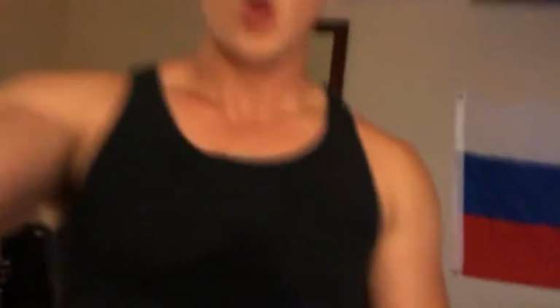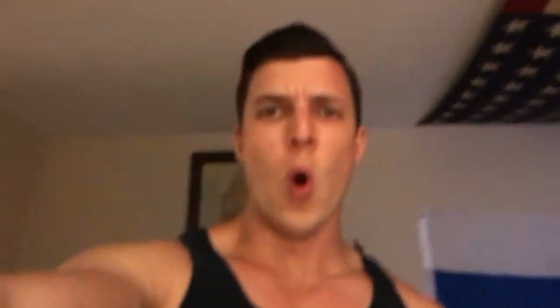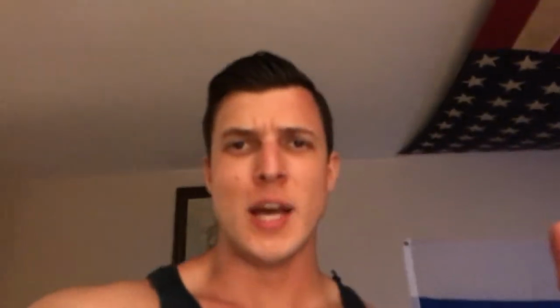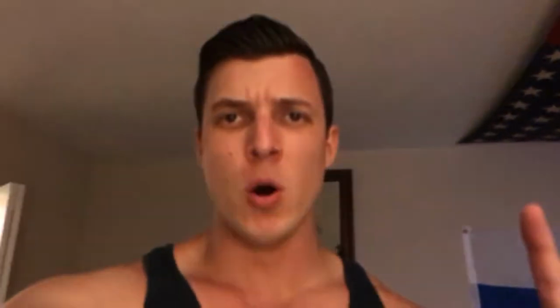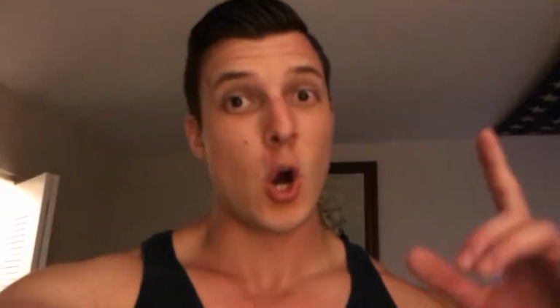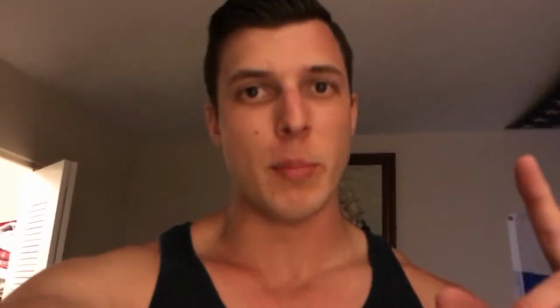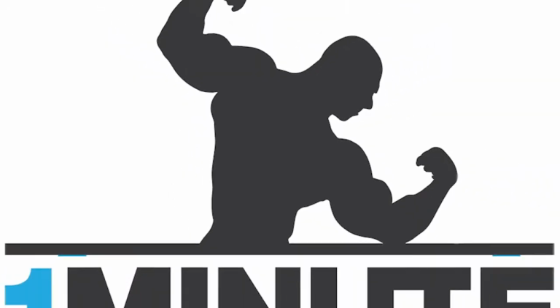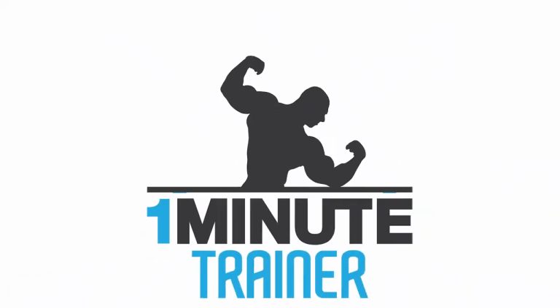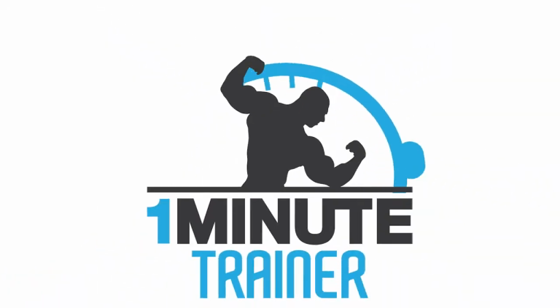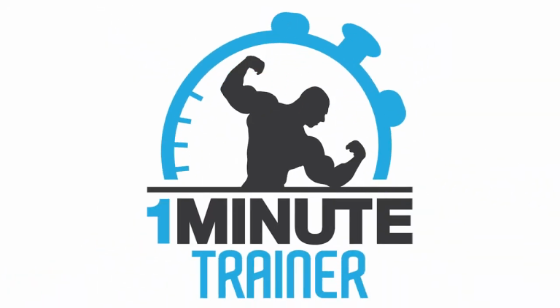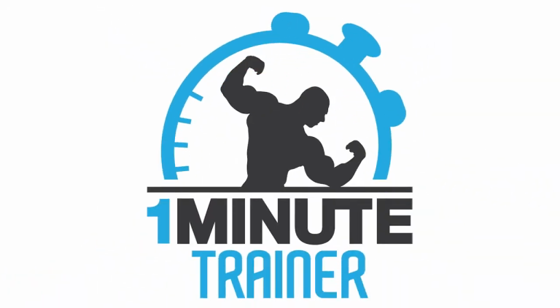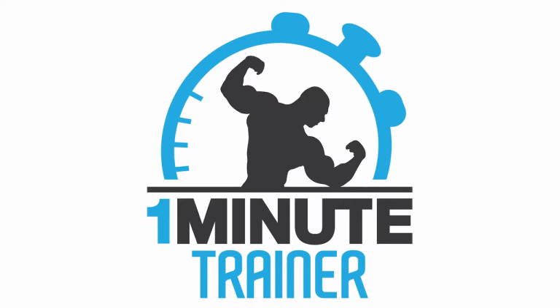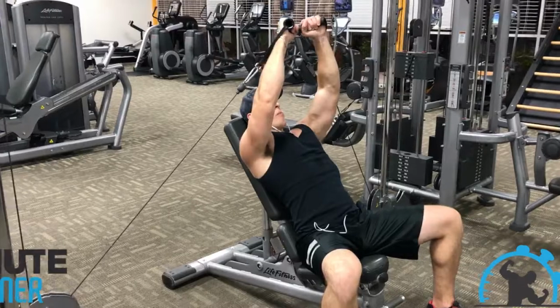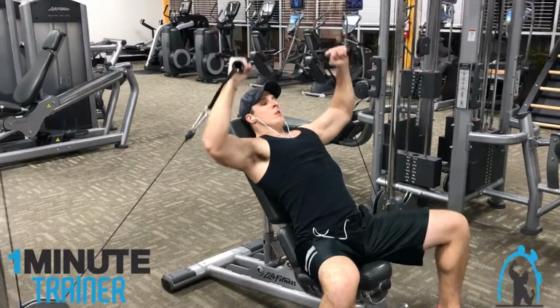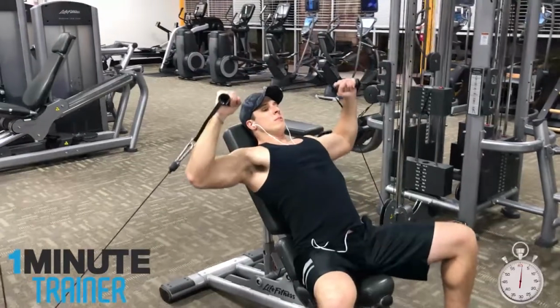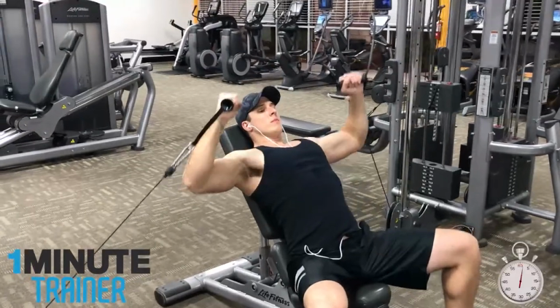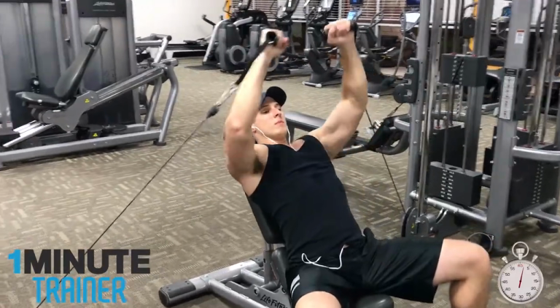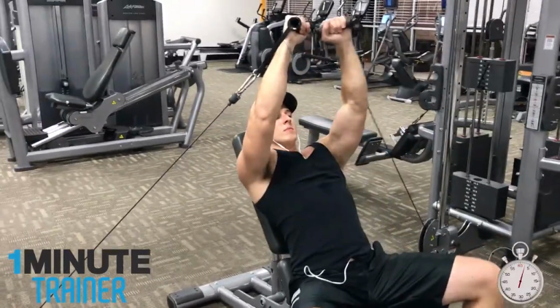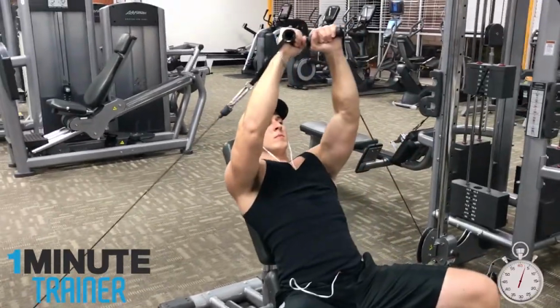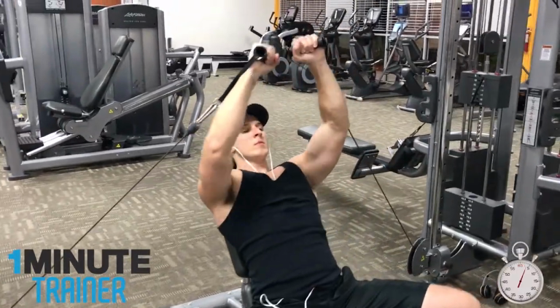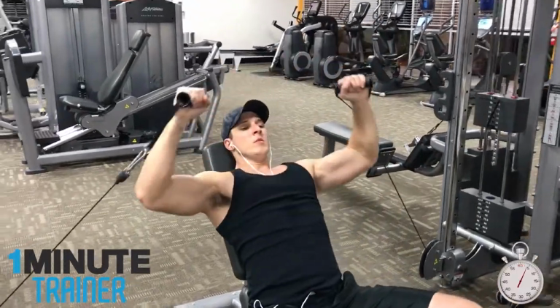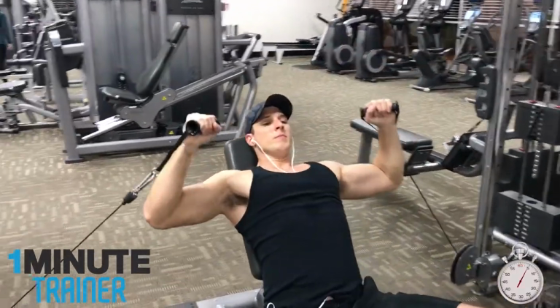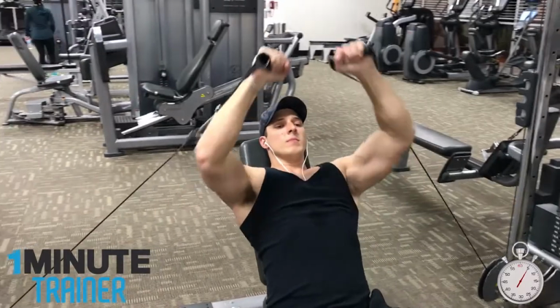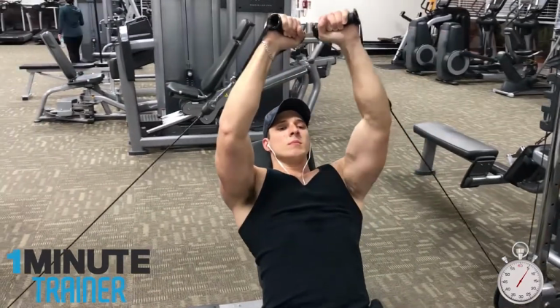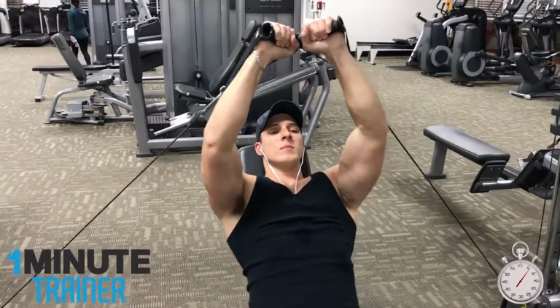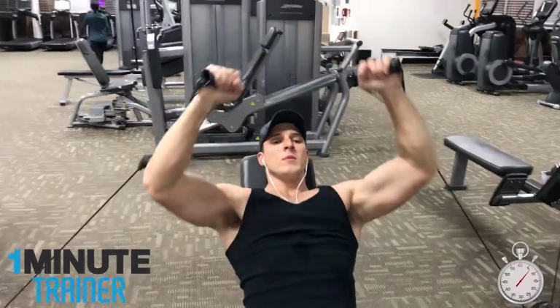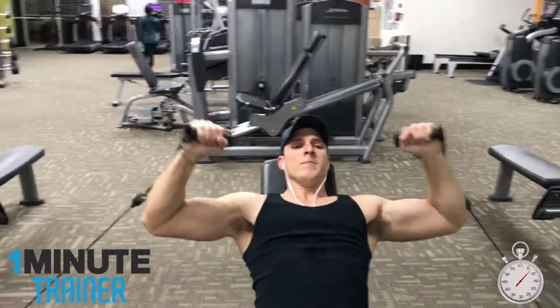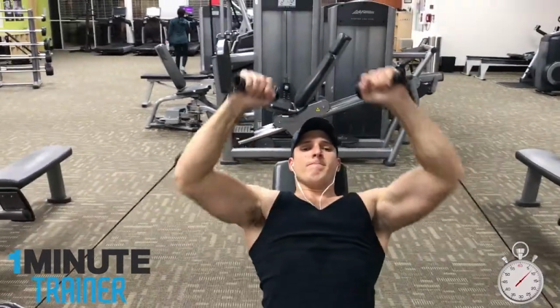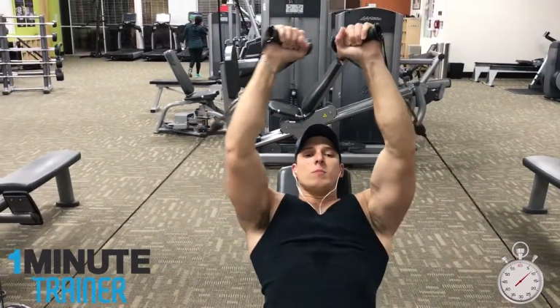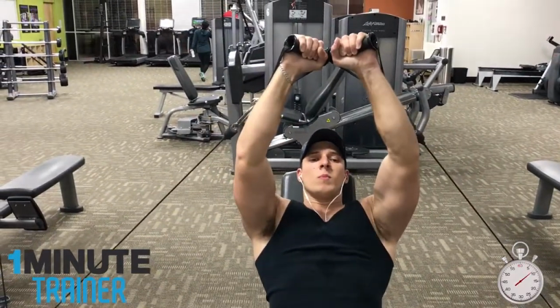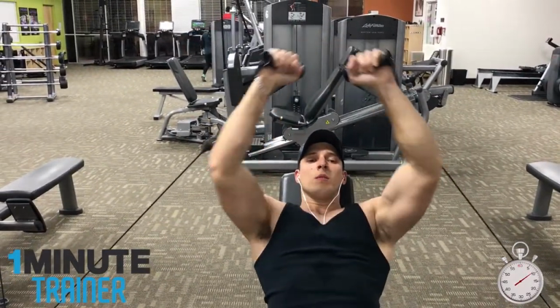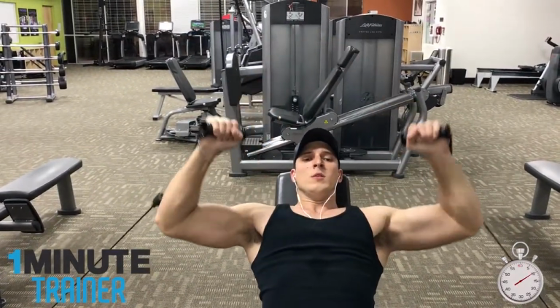One minute chest combo using only cables. Today we're going to perform killer chest cable combo number one. This simple combo is sure to give you a chest pump in one minute or less.